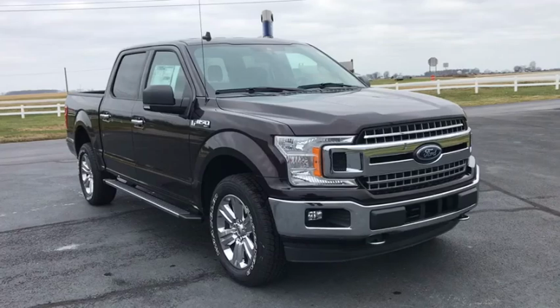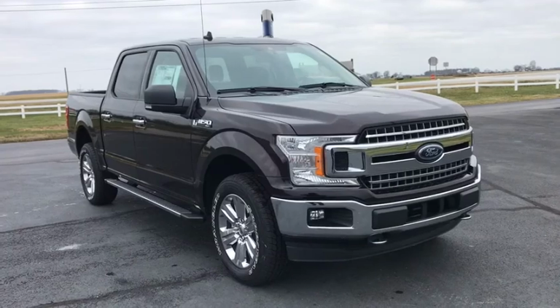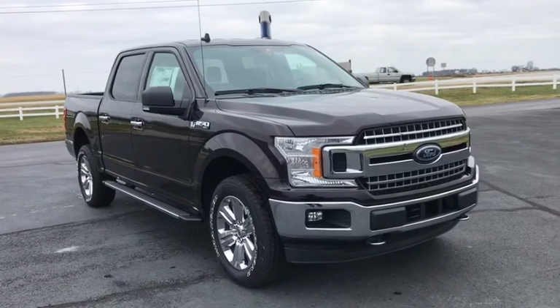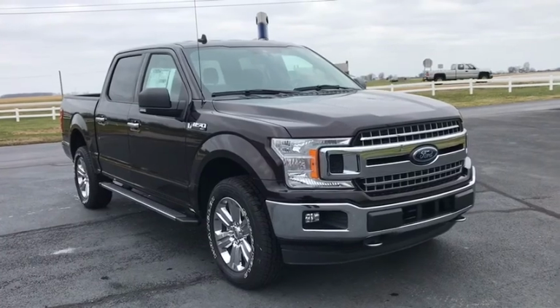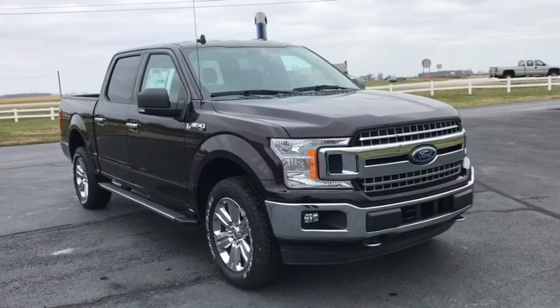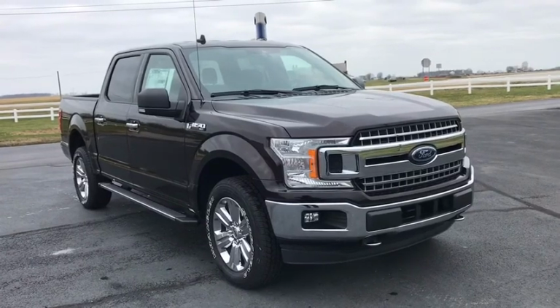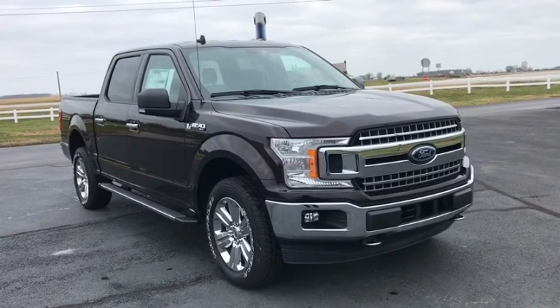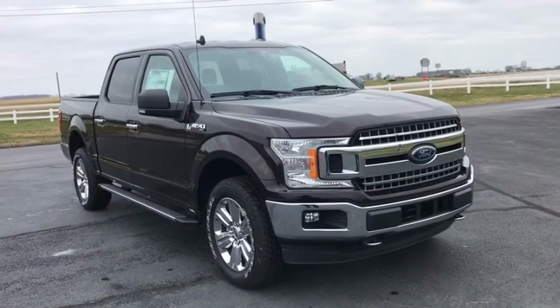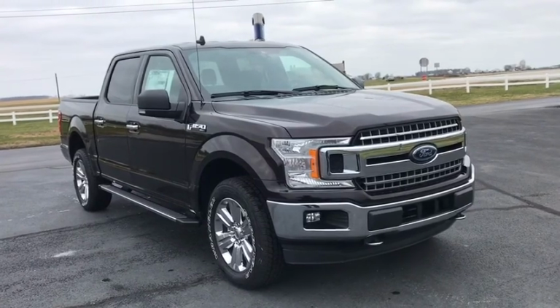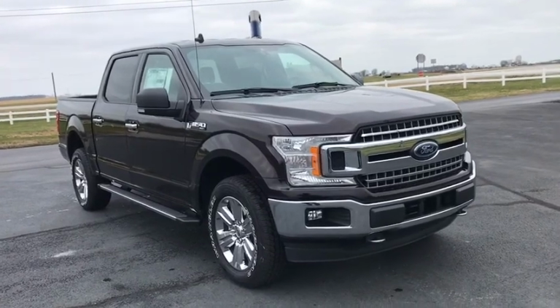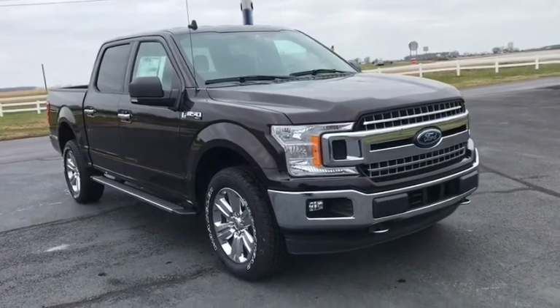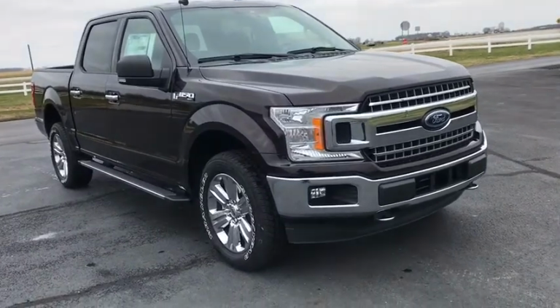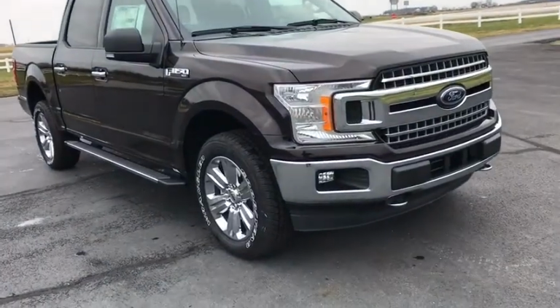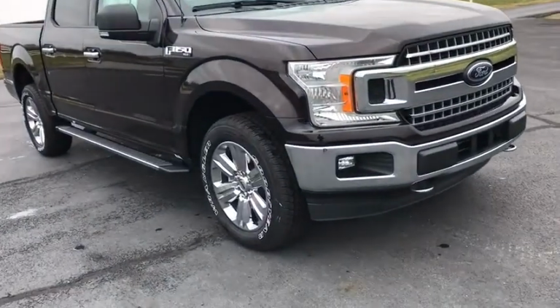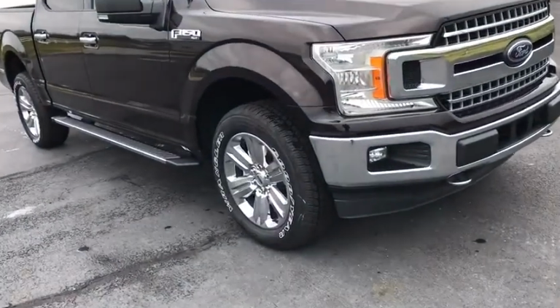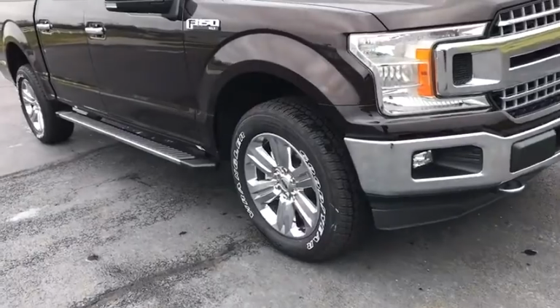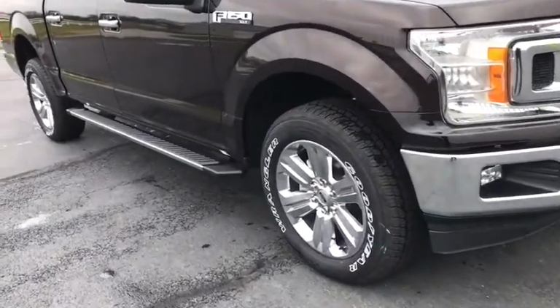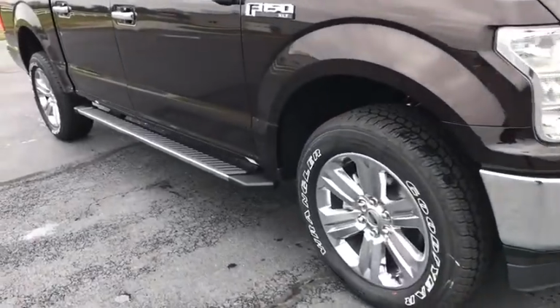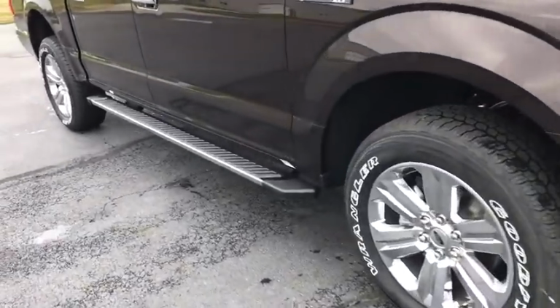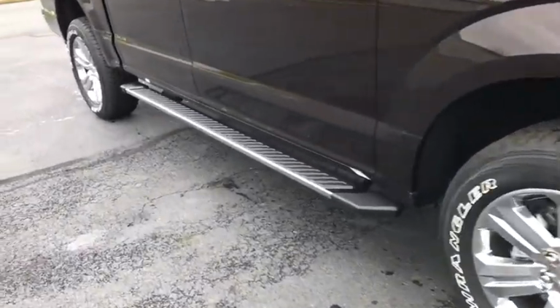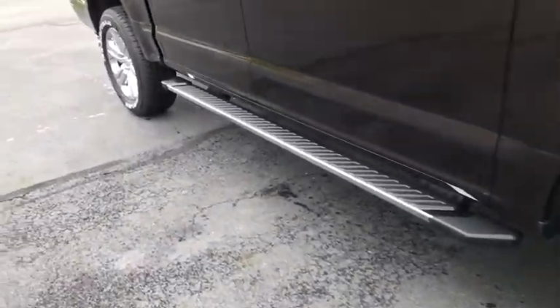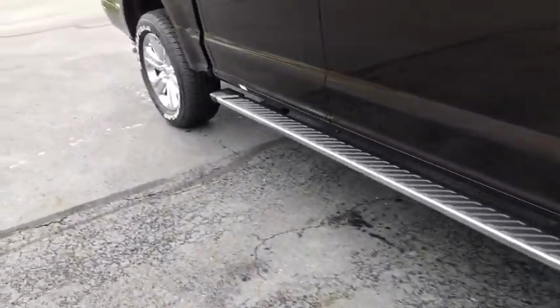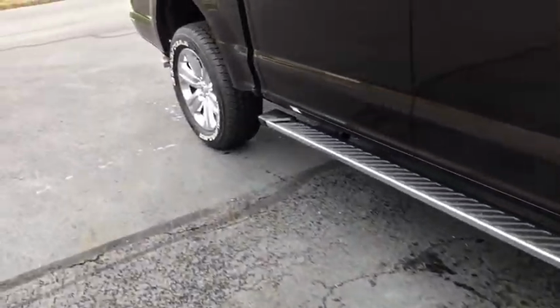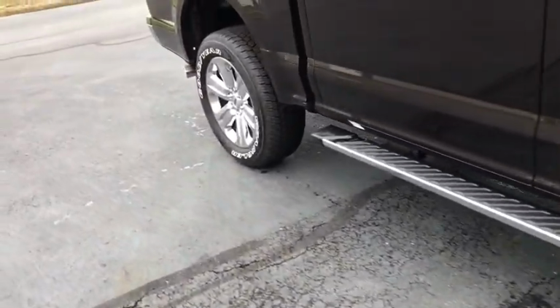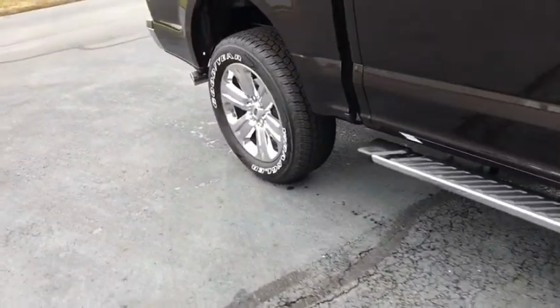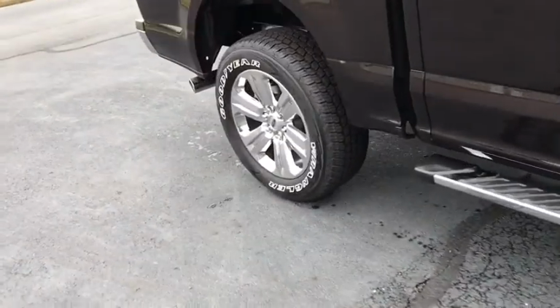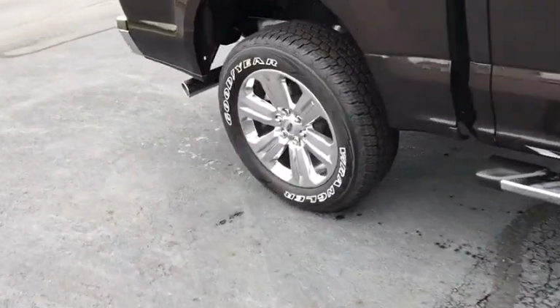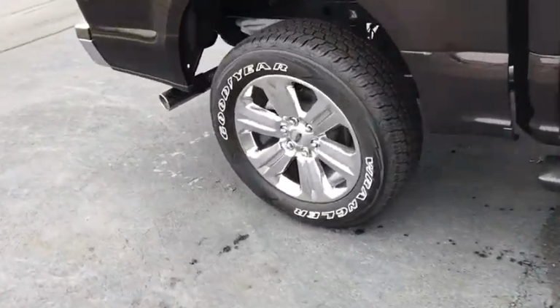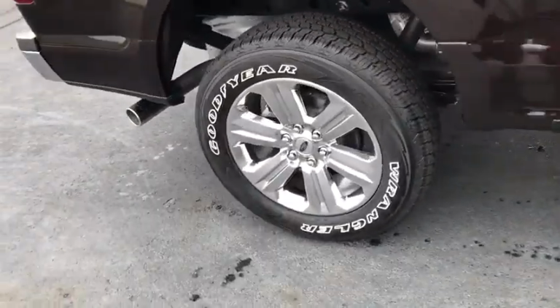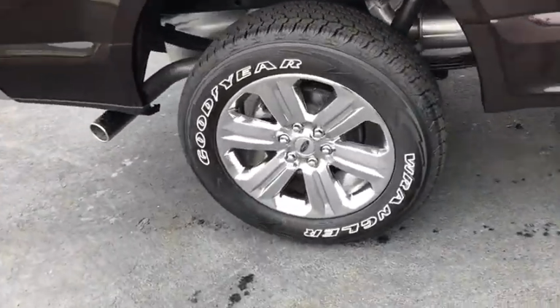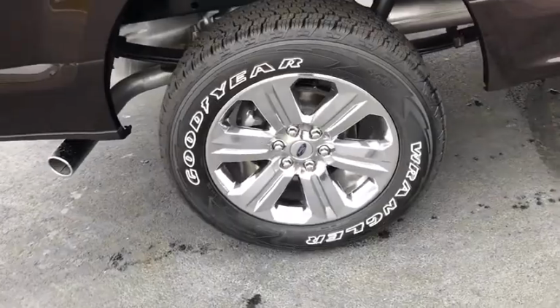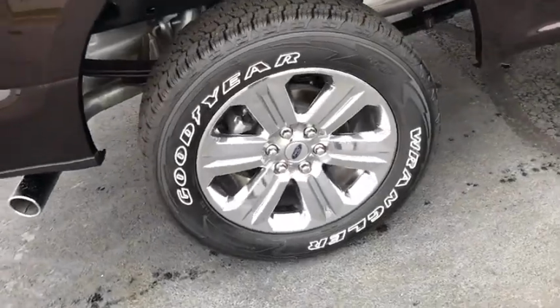Come test drive the 2020 Ford F-150. A Ford F-150 knows how to handle any situation. It's built to follow orders. No whining.